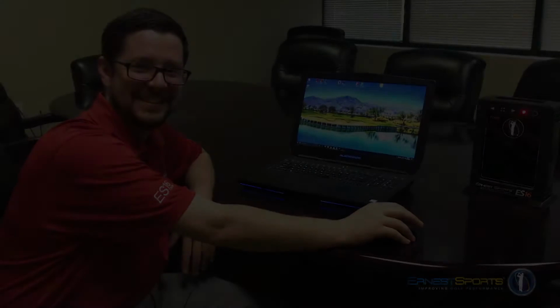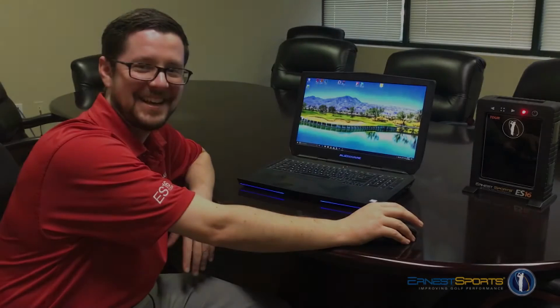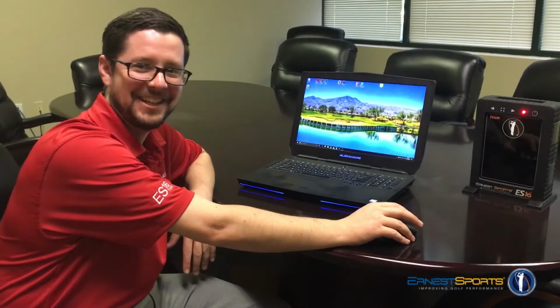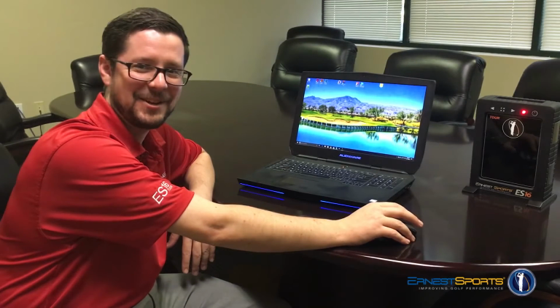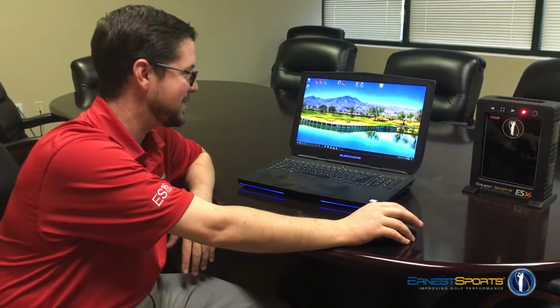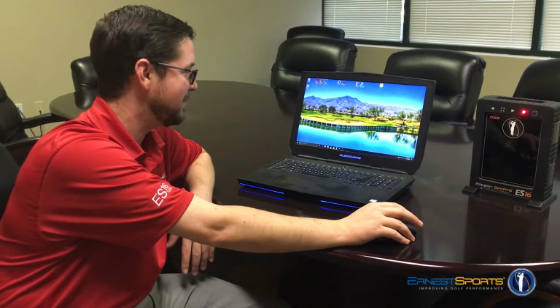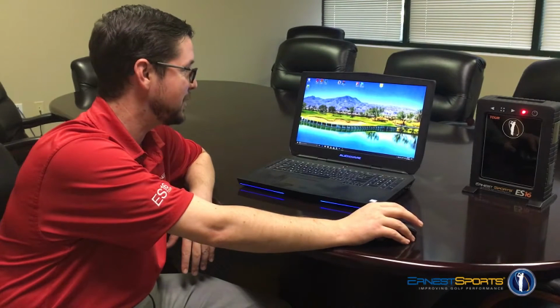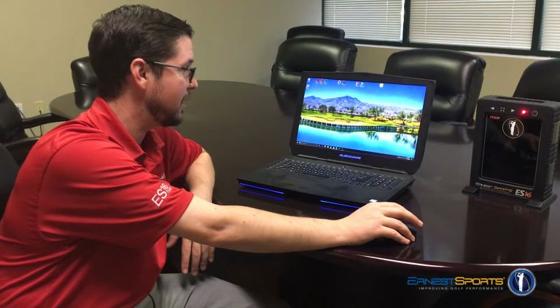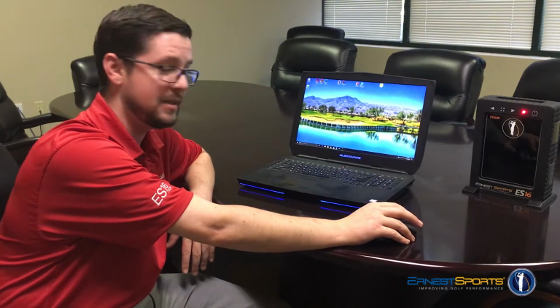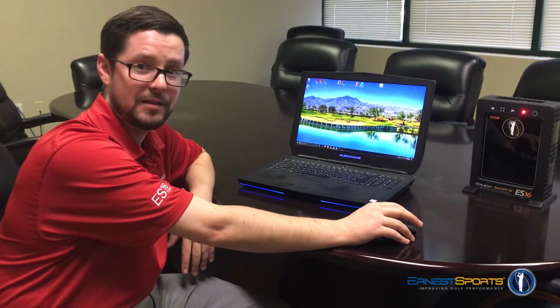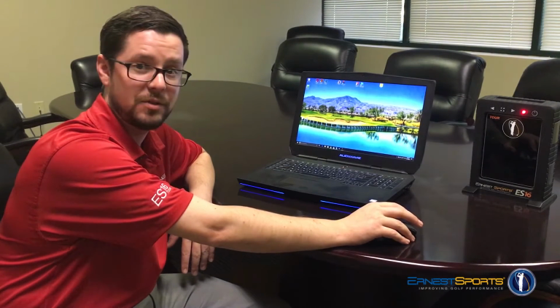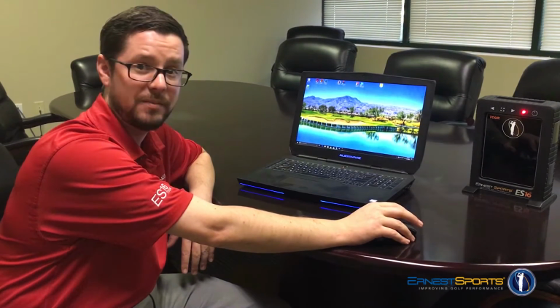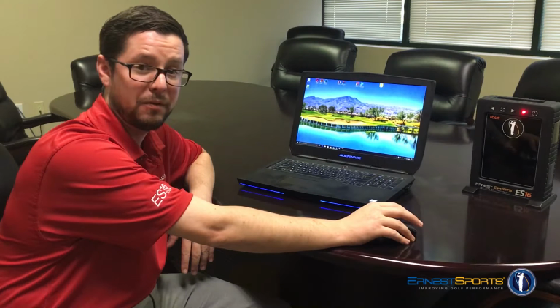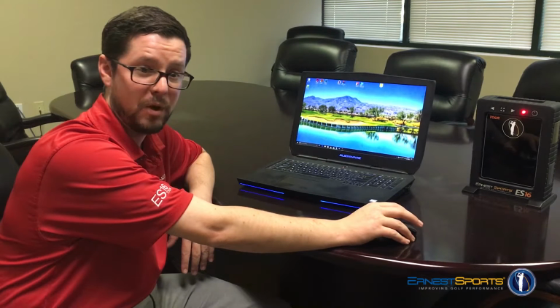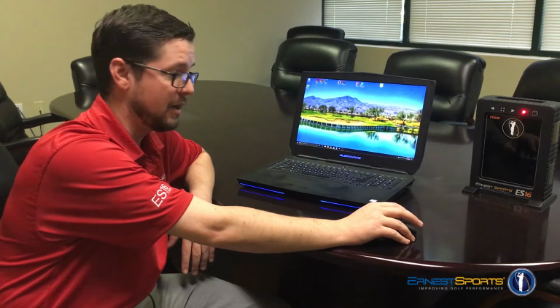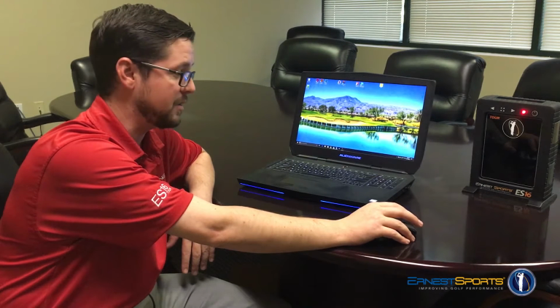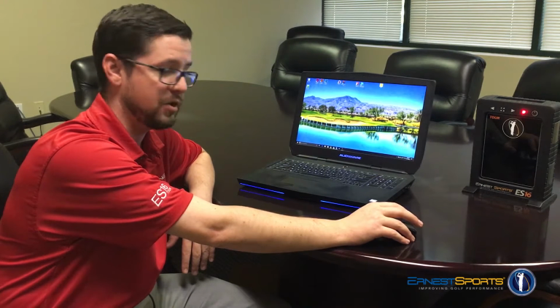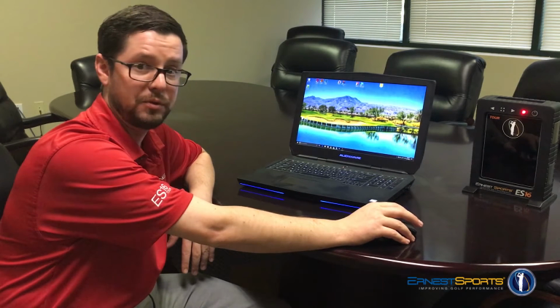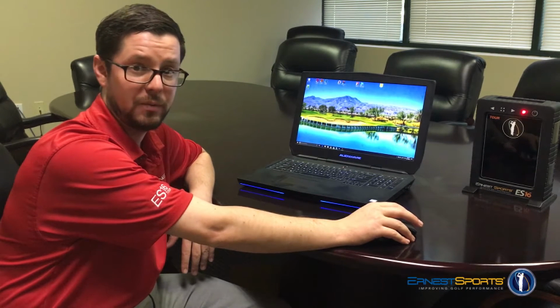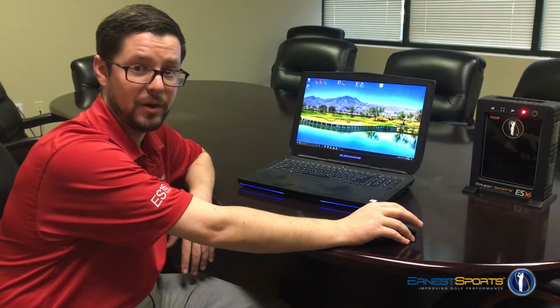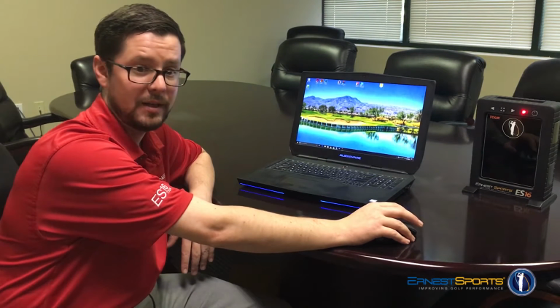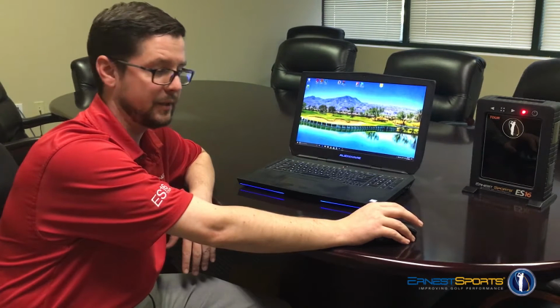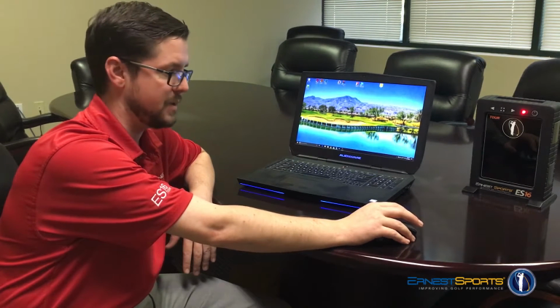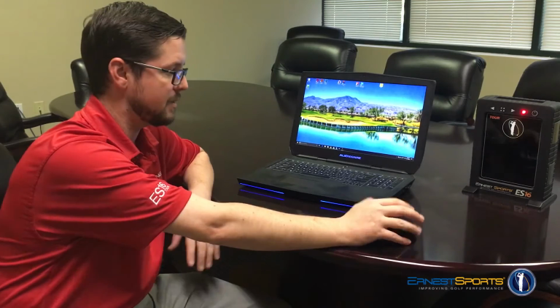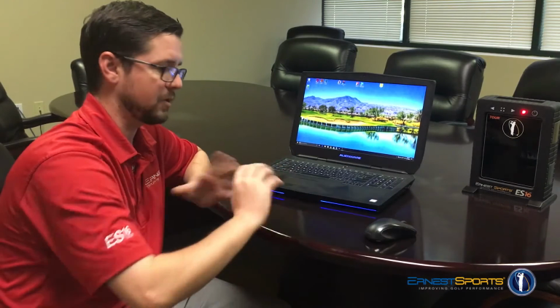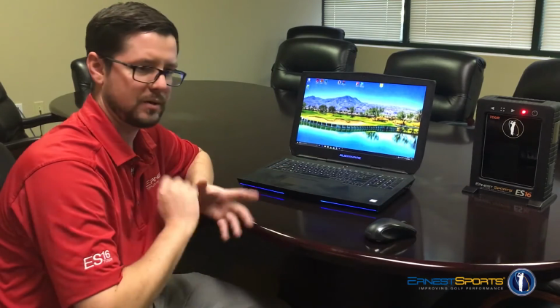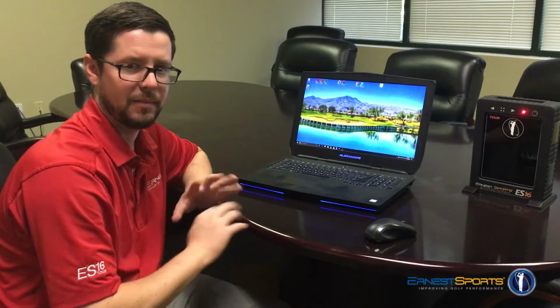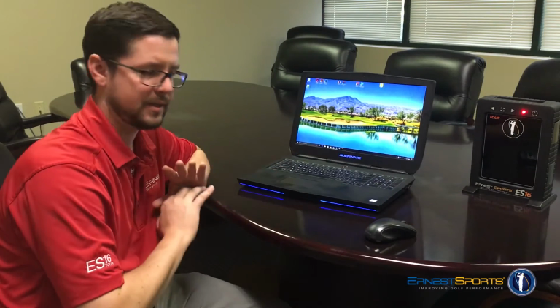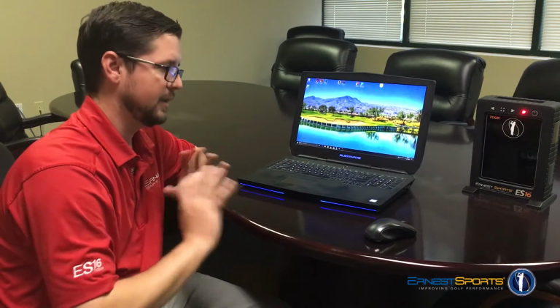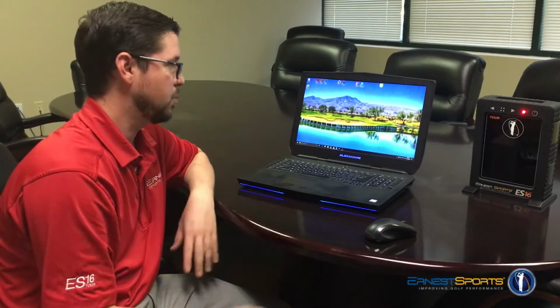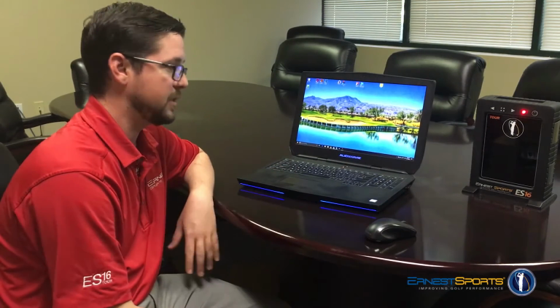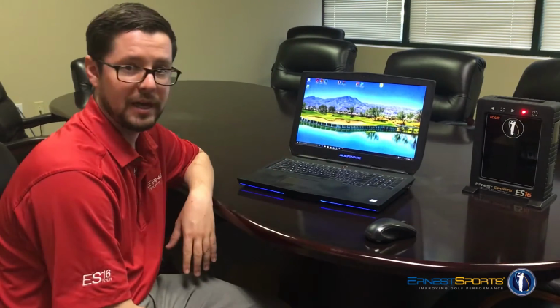Hey, it's Clay with Ernest Sports. I'm going to show you how easy it is now to update your firmware. This is our brand new Bluetooth firmware upgrades. There used to be plugging in cords, pulling out batteries. Way, way simpler now.